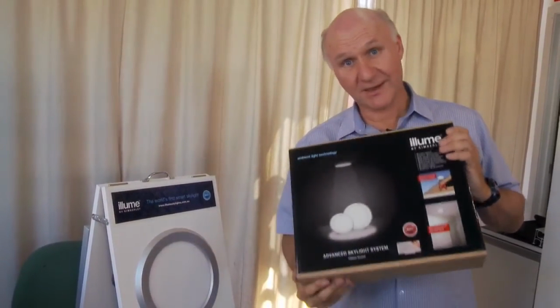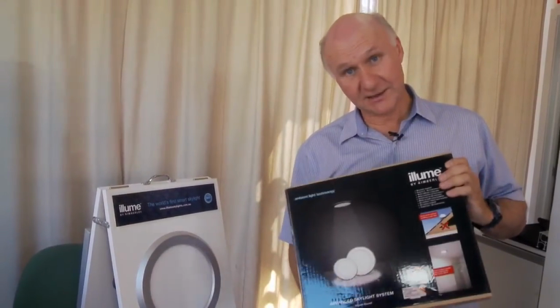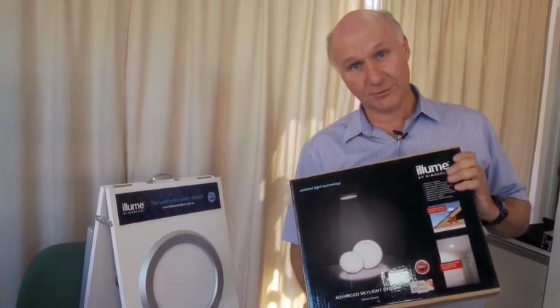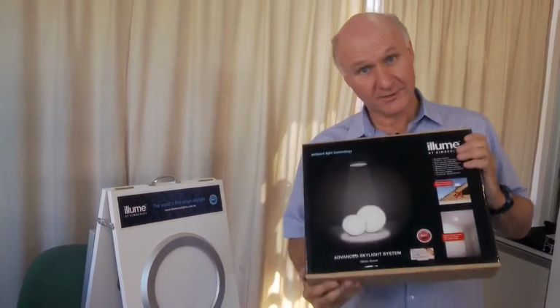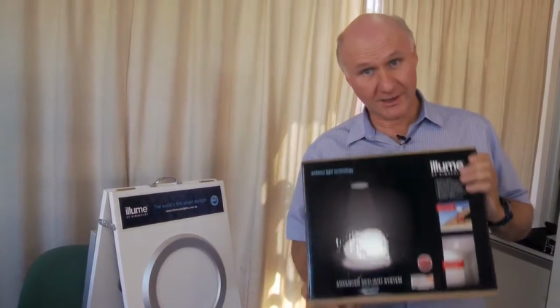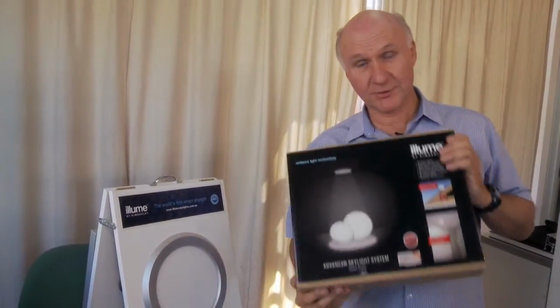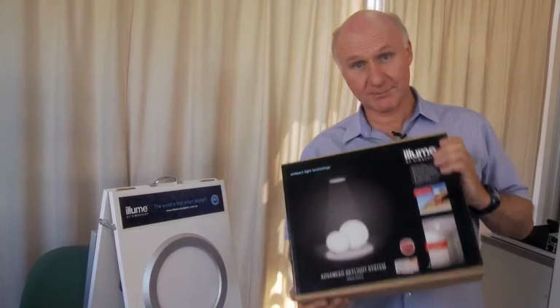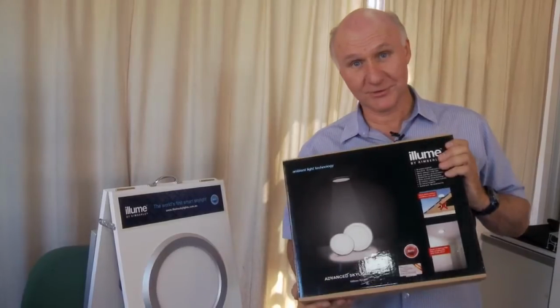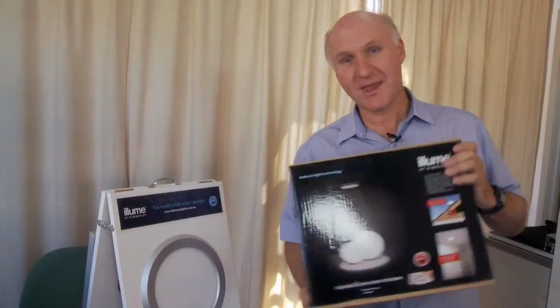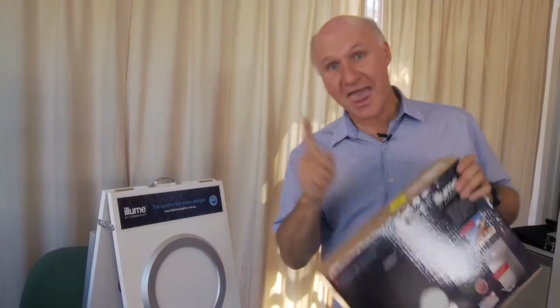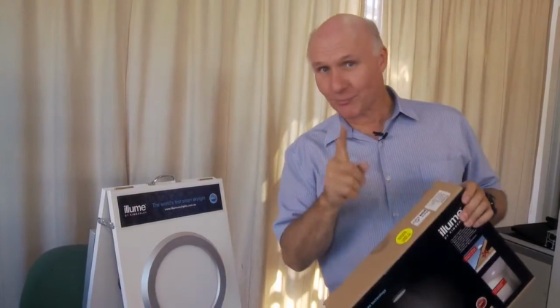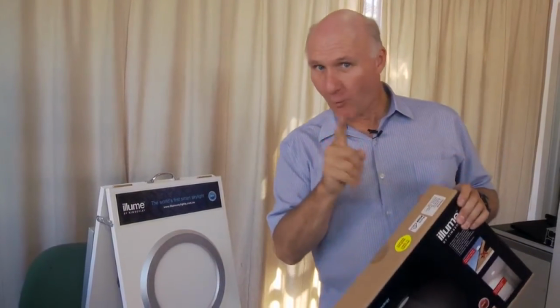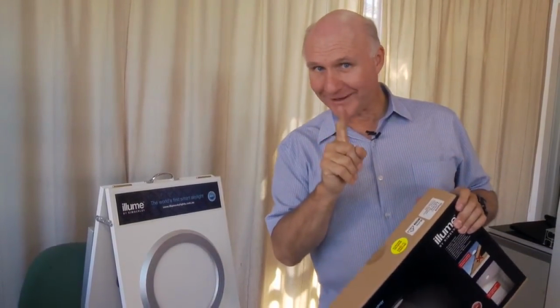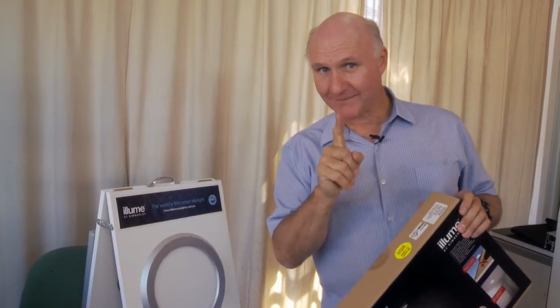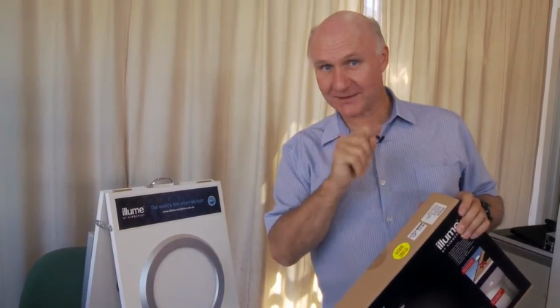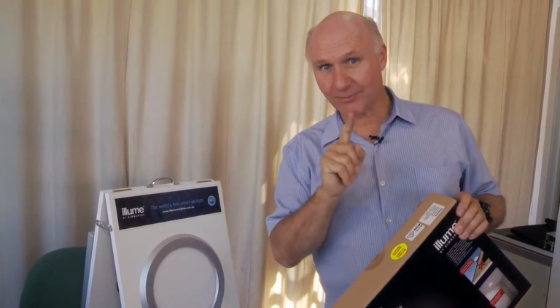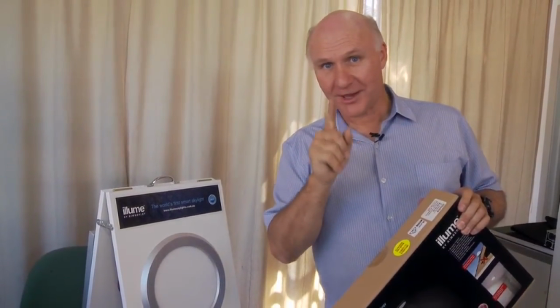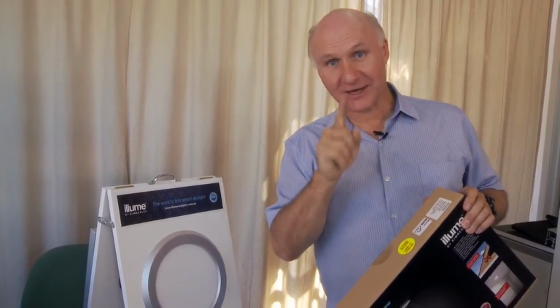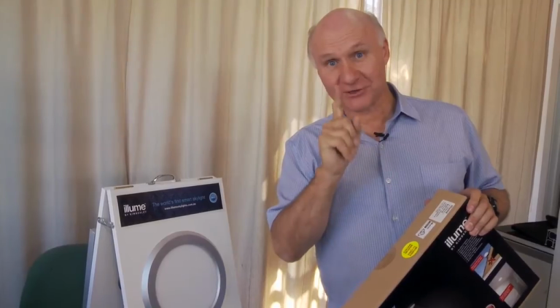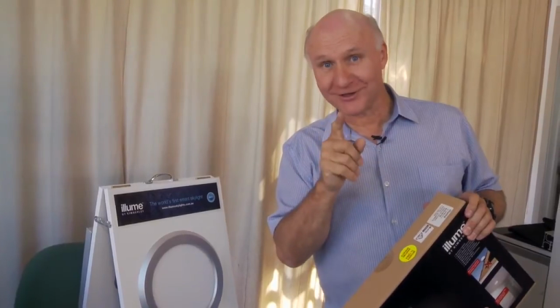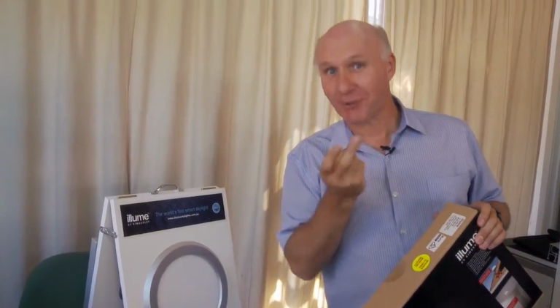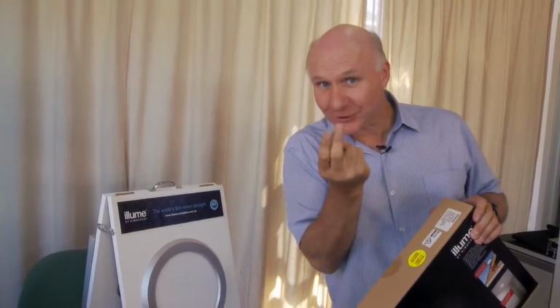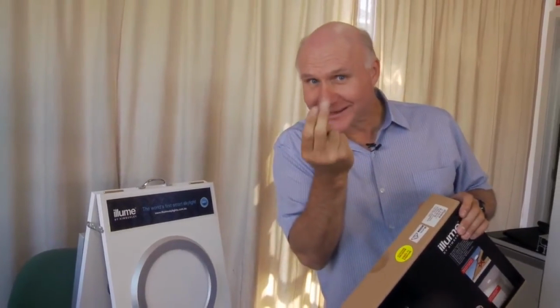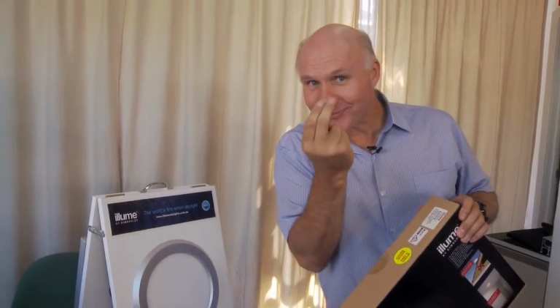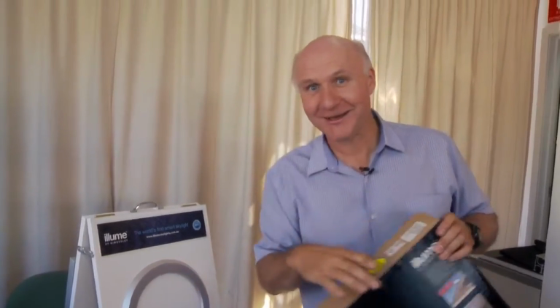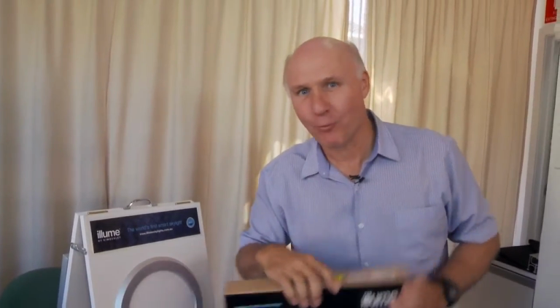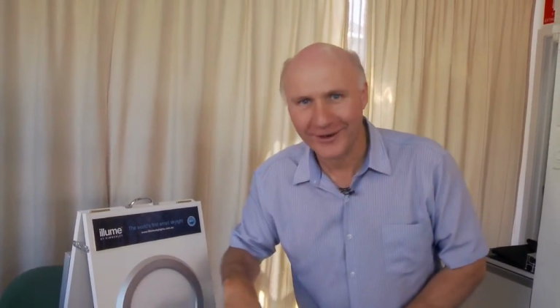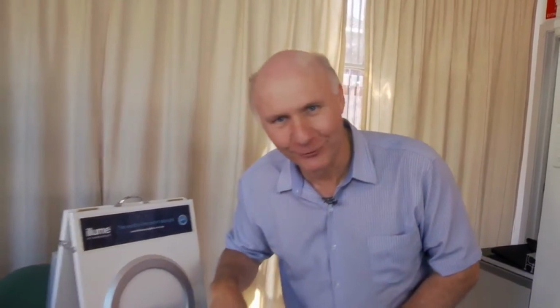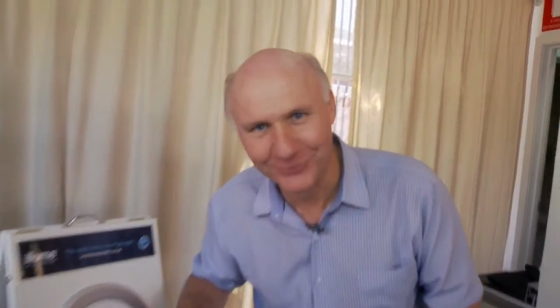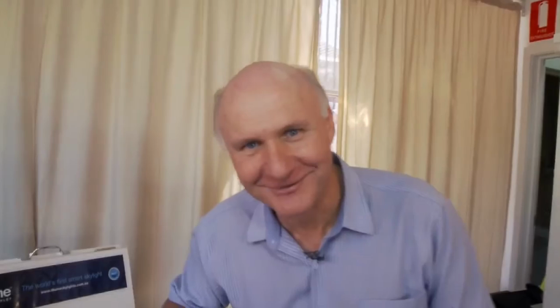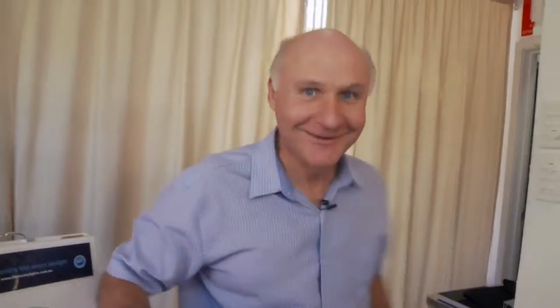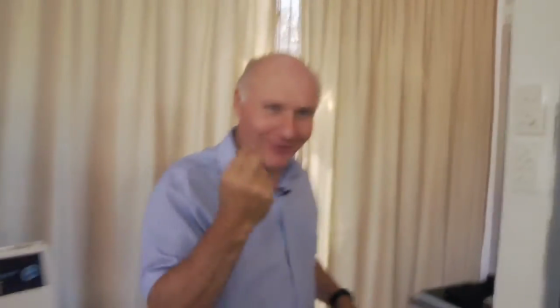They're cheap, they're easy to install, they're a really good simple solution. We've got one here in the shop — it's actually in the toilet — so I think you need to come with me for a walk and have a look.